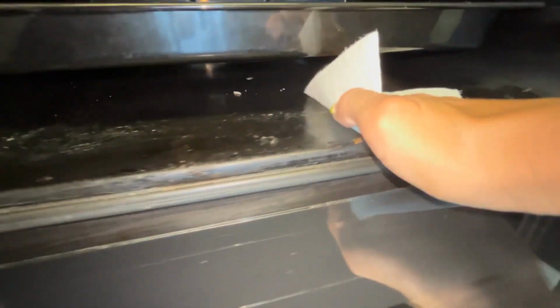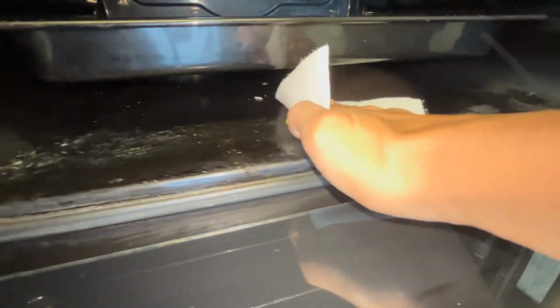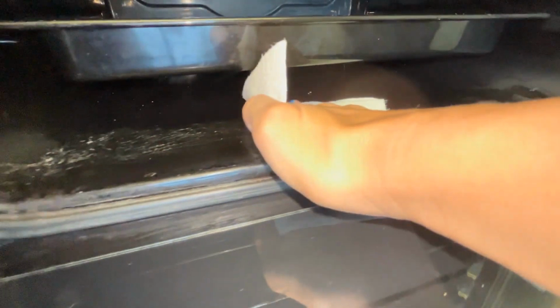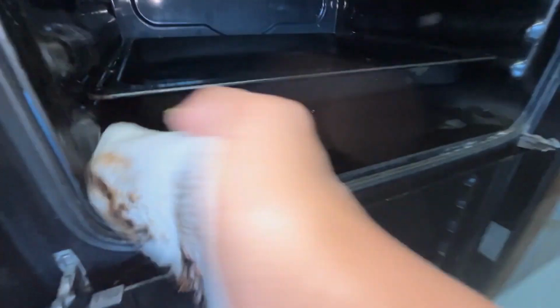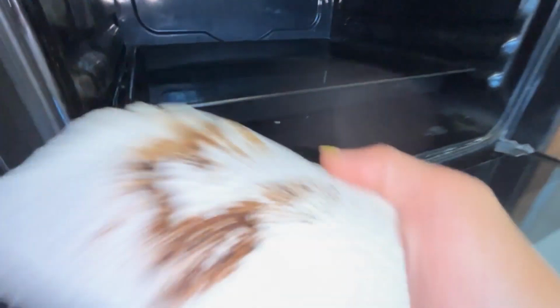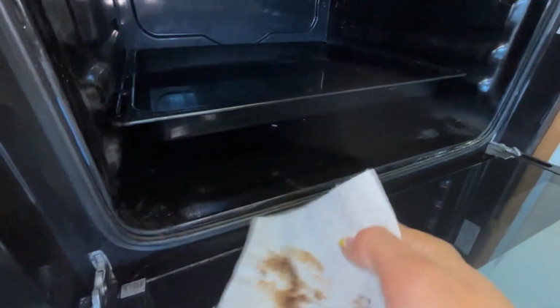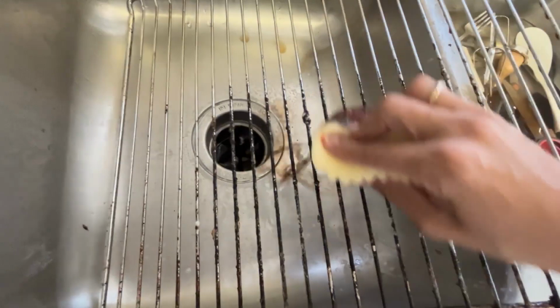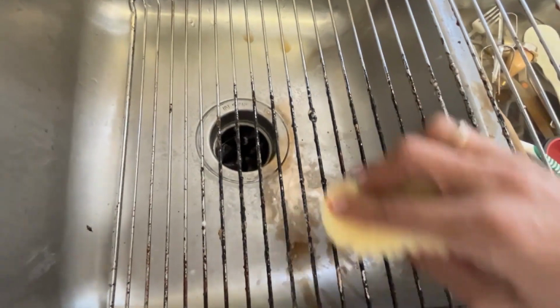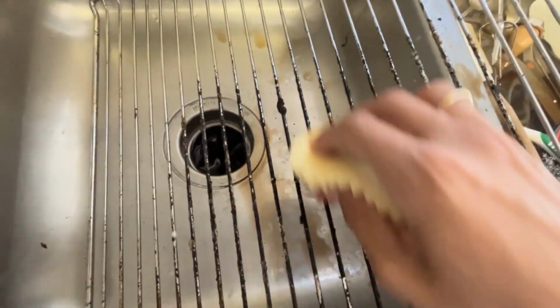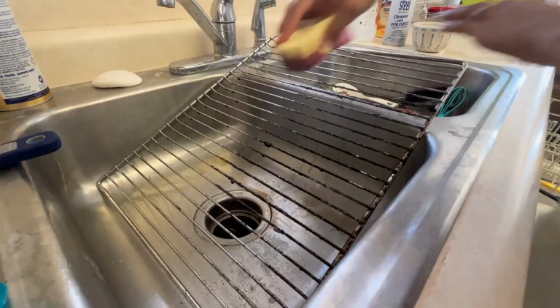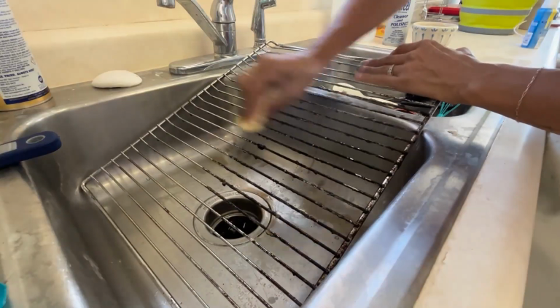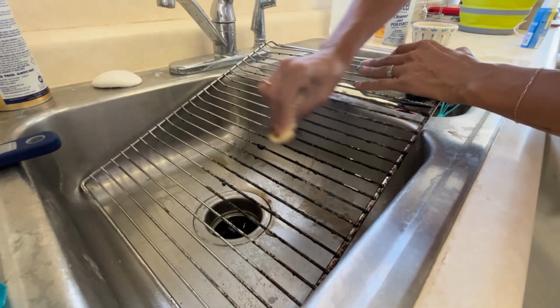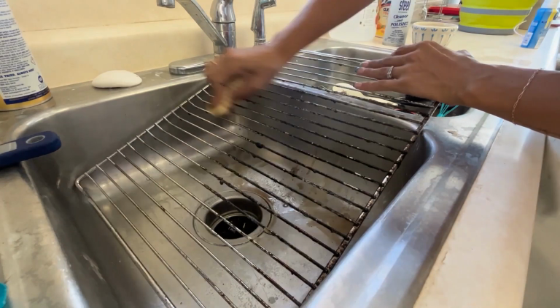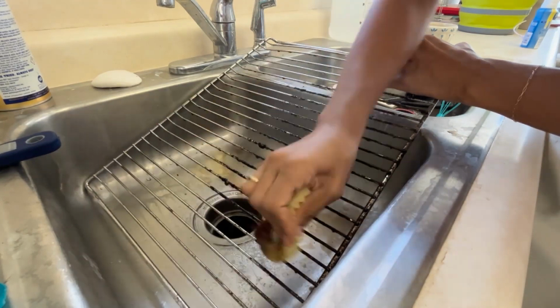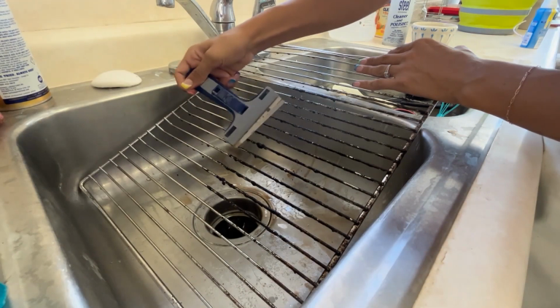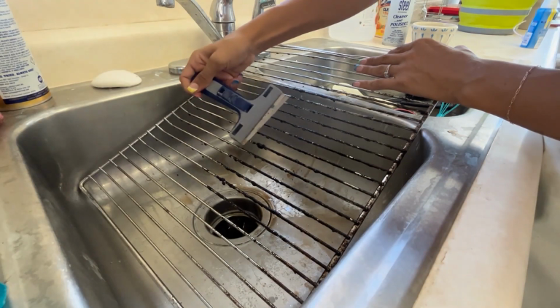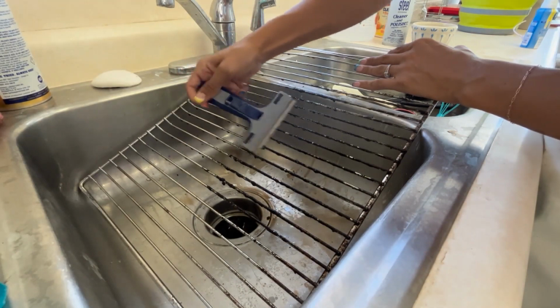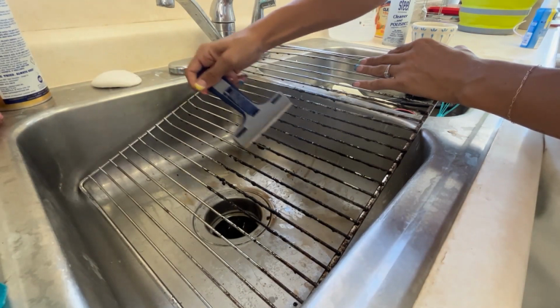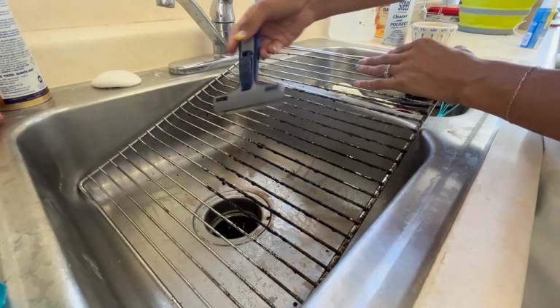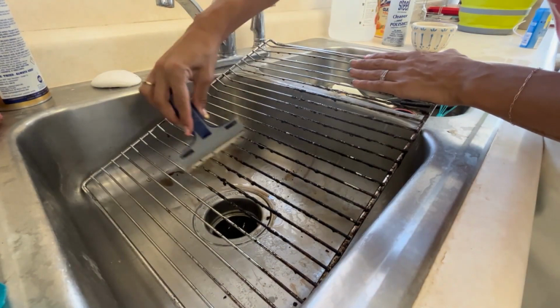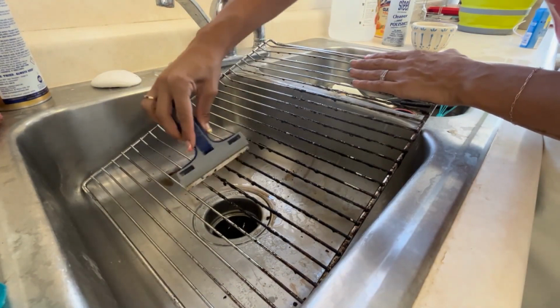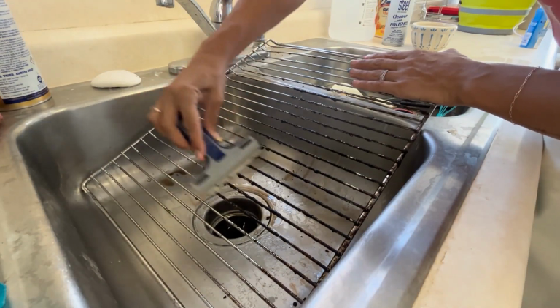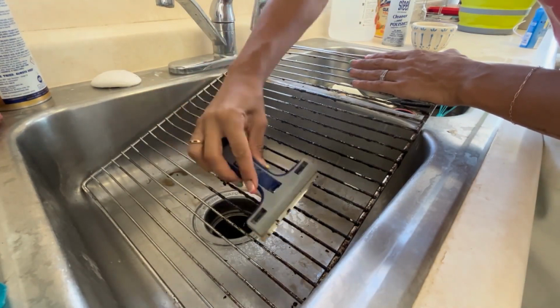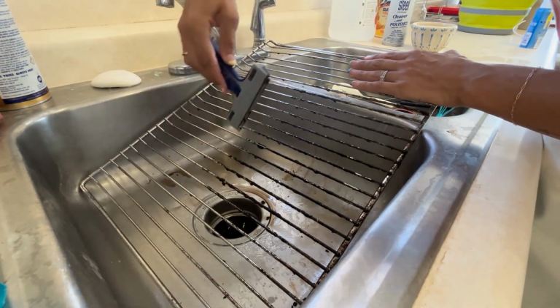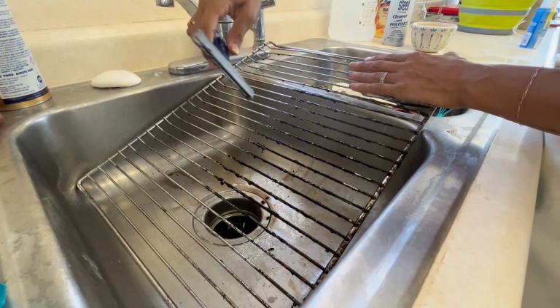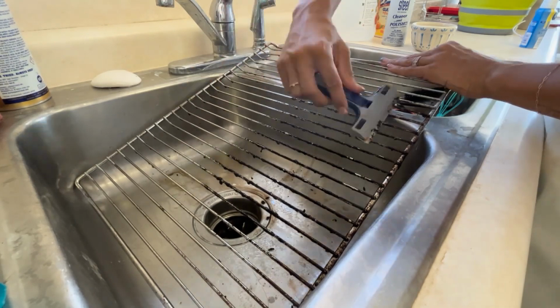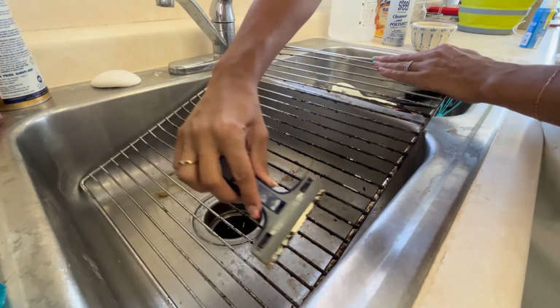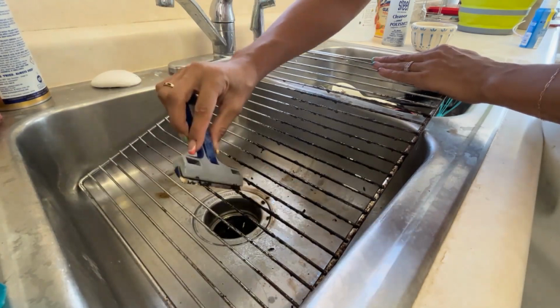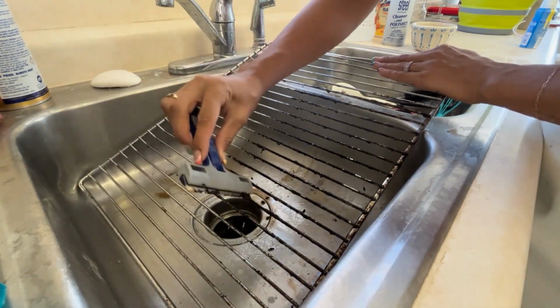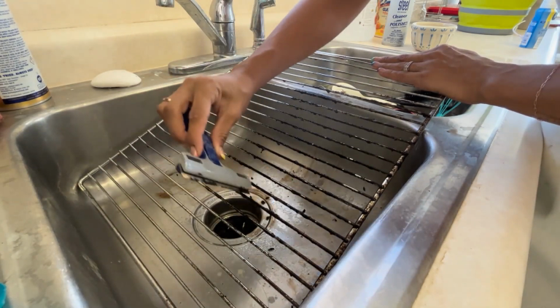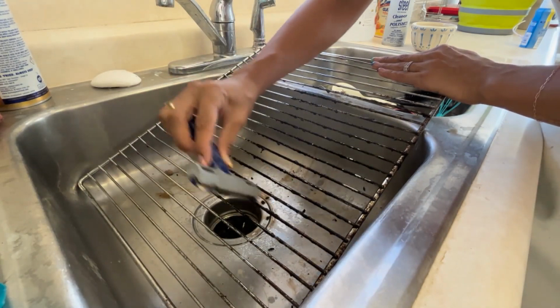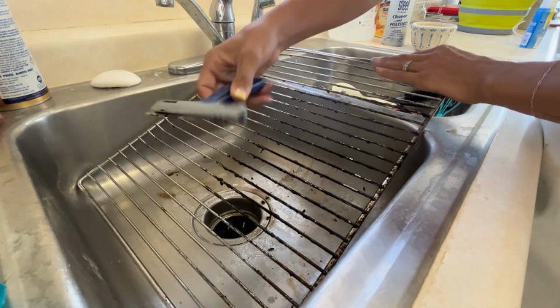You can also do this with the oven grates. Same thing — spray Easy Off on the caked on parts, cover in saran wrap, and leave it for a couple hours. After that, it's a simple wipe, maybe a little scrub with a sponge to get those crusty bits off.